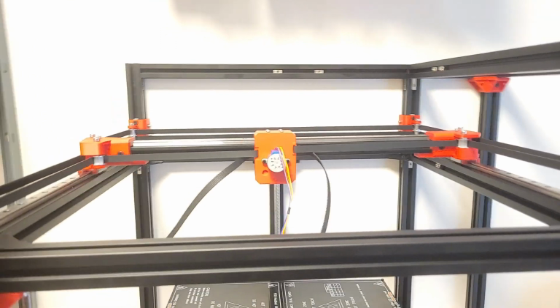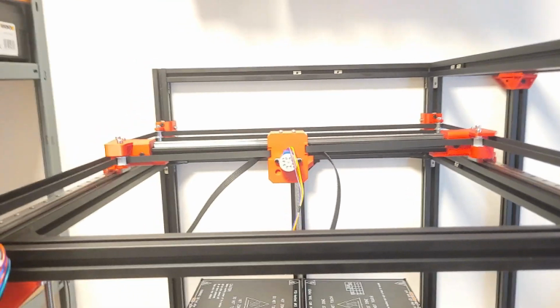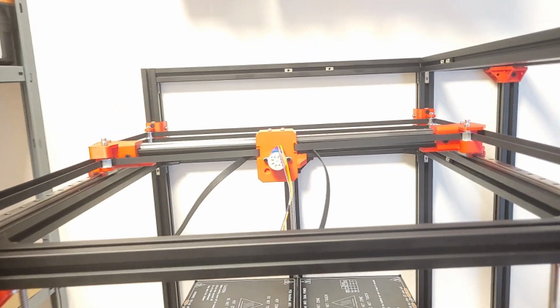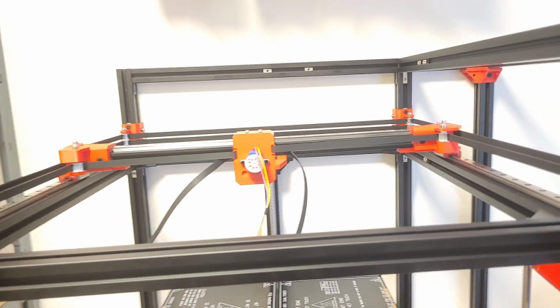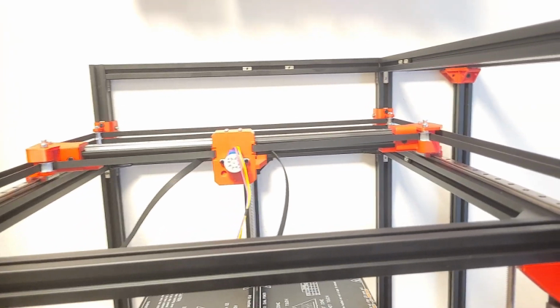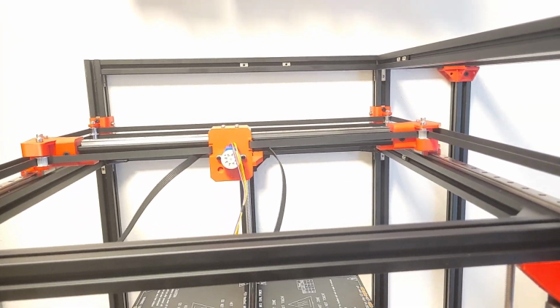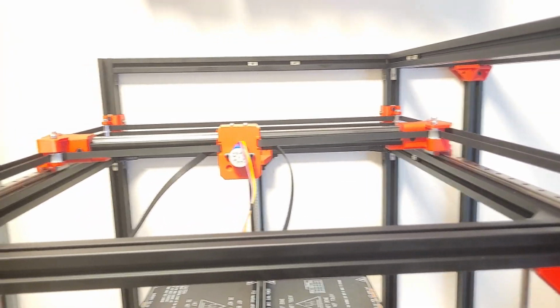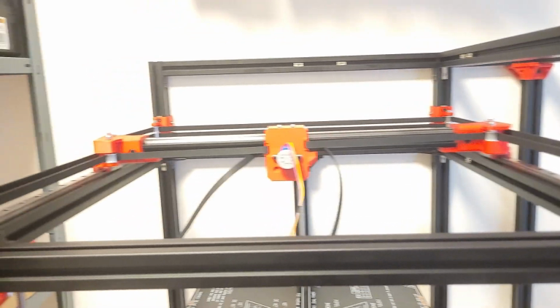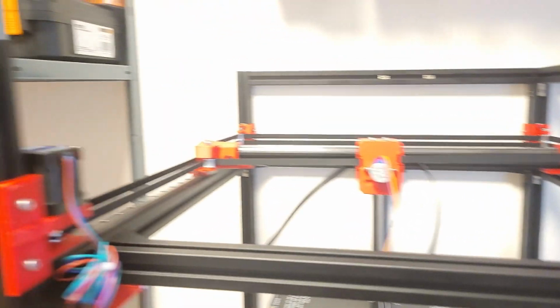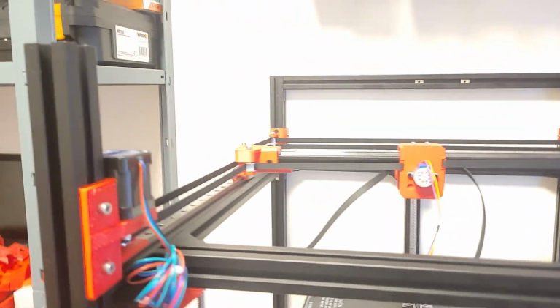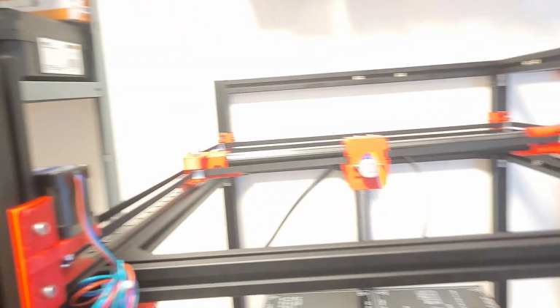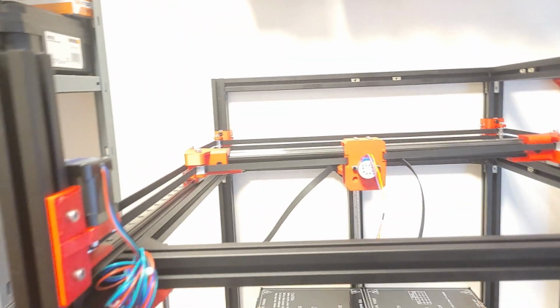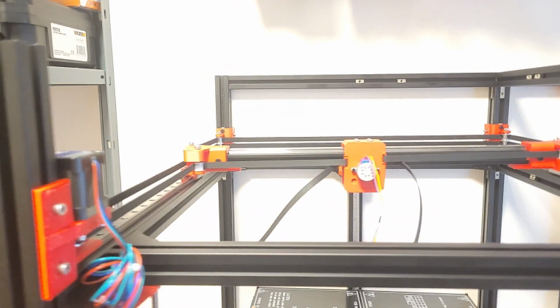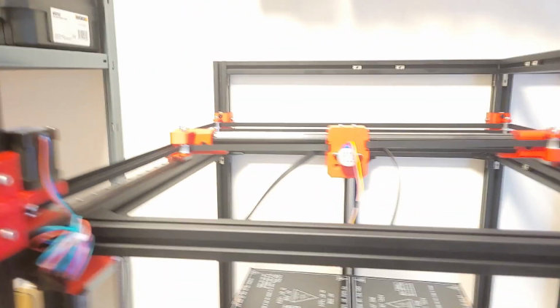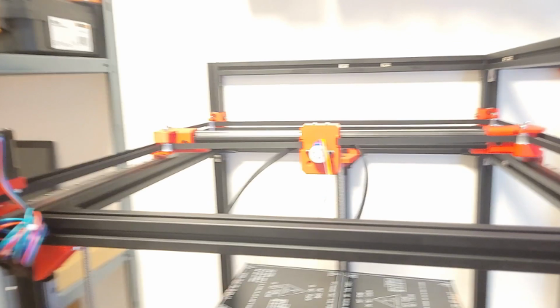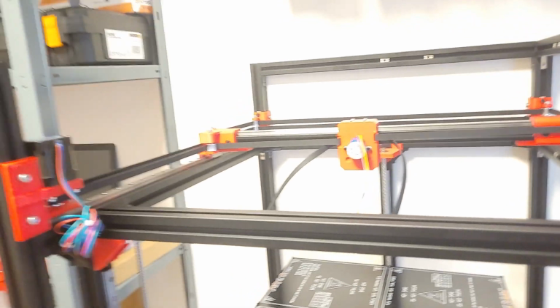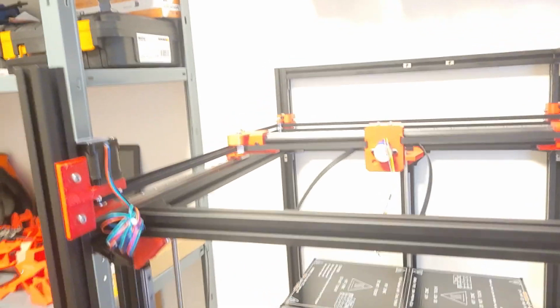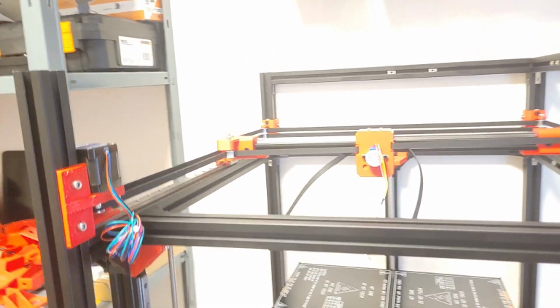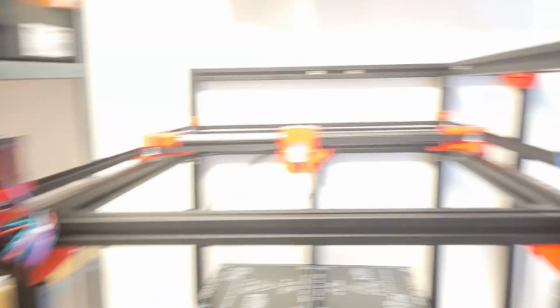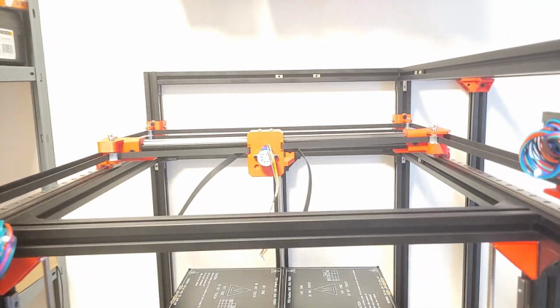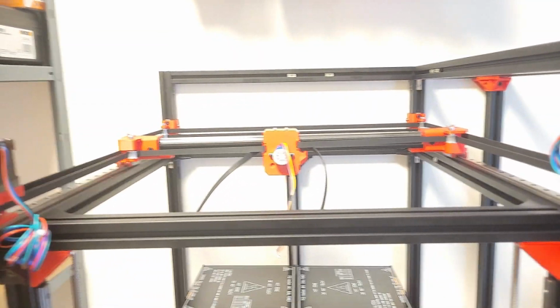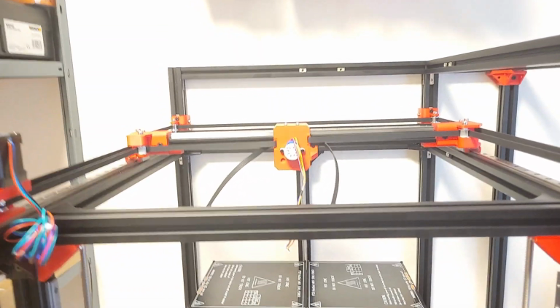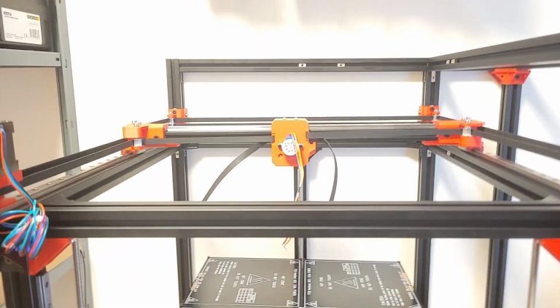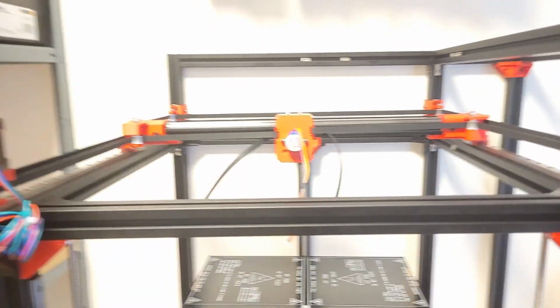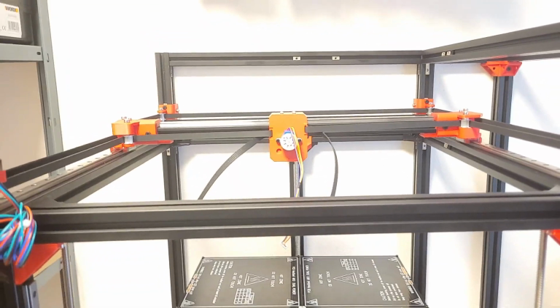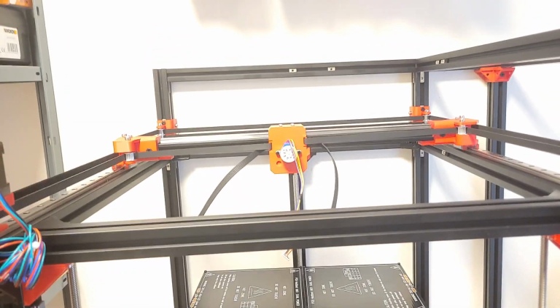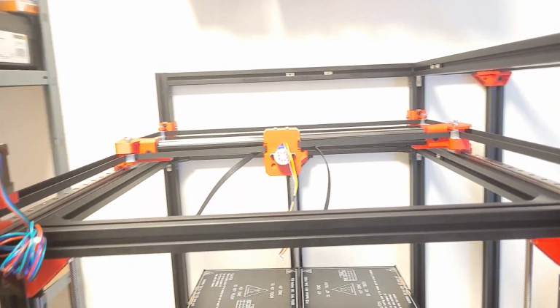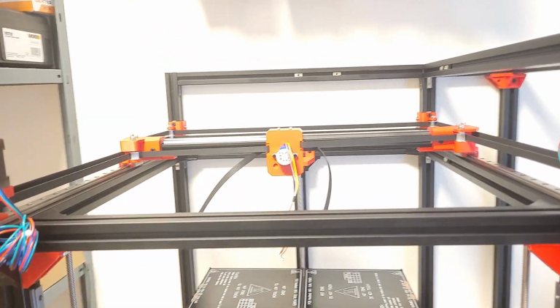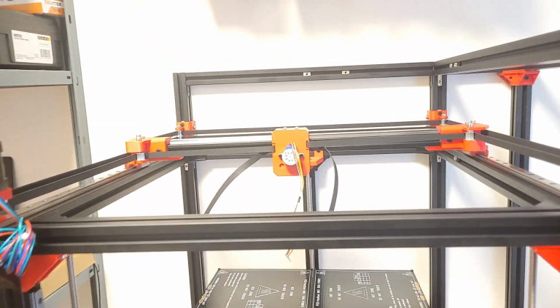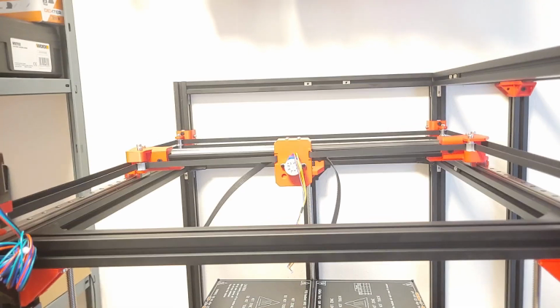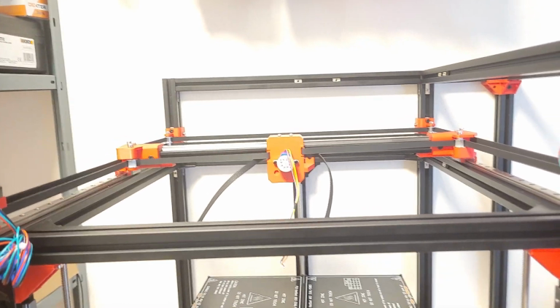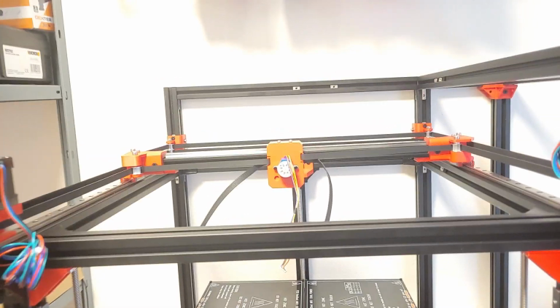That's about it for this episode. I hope you enjoyed it - if you did, please like and consider subscribing because you don't want to miss out on the next few parts where we actually get the printer moving. I hope you enjoyed it and I'll see you in the next episode - goodbye!